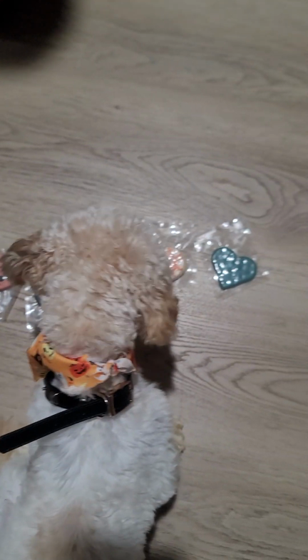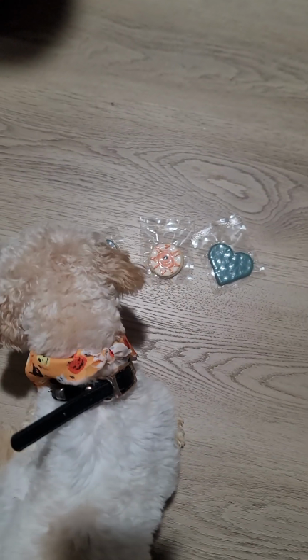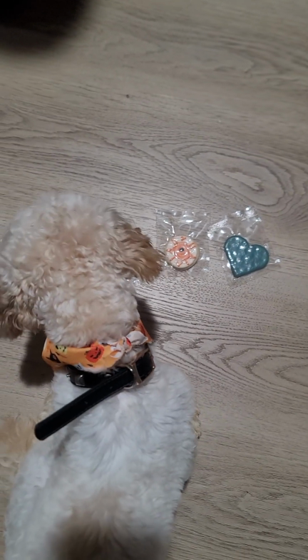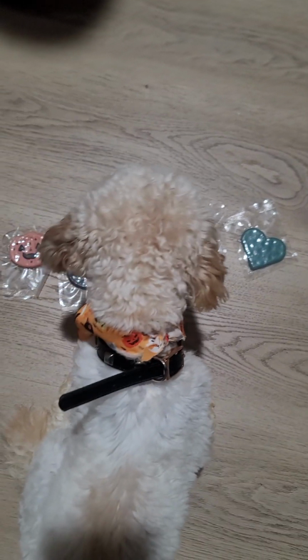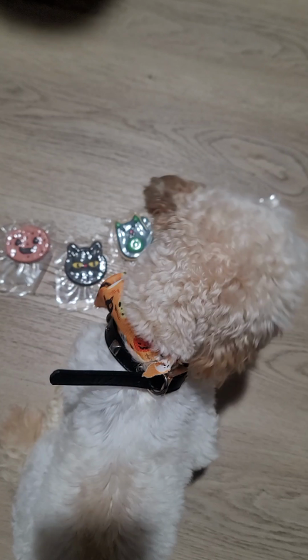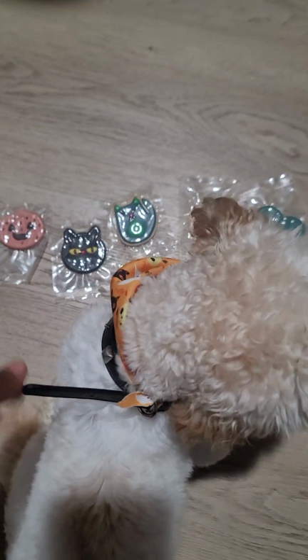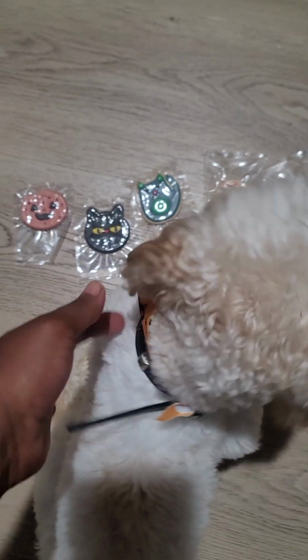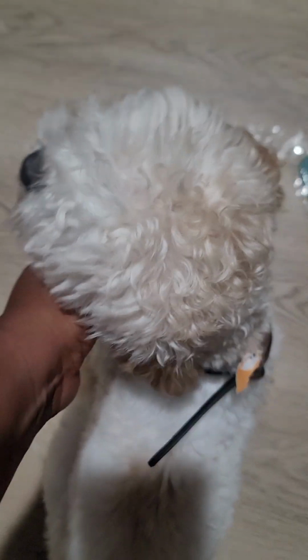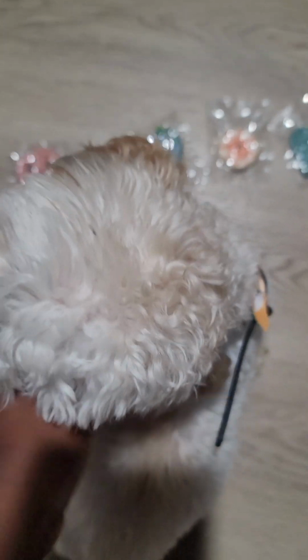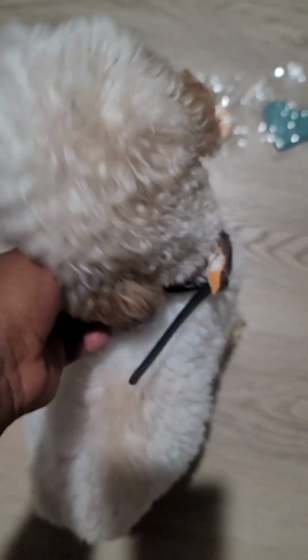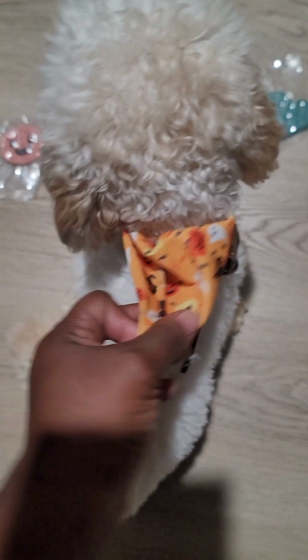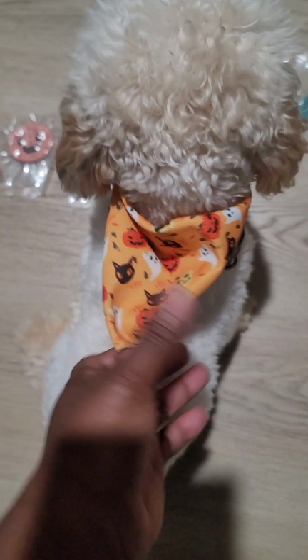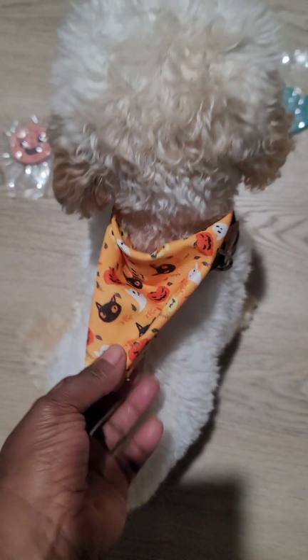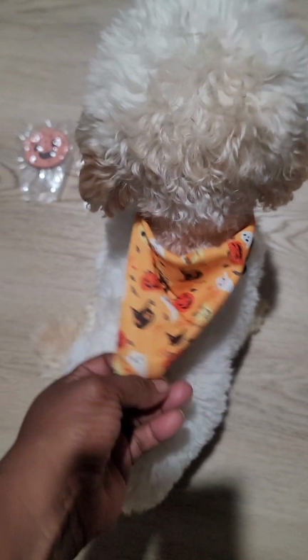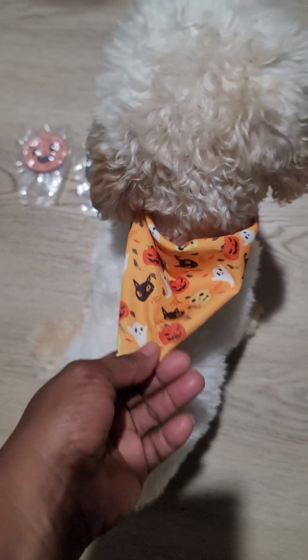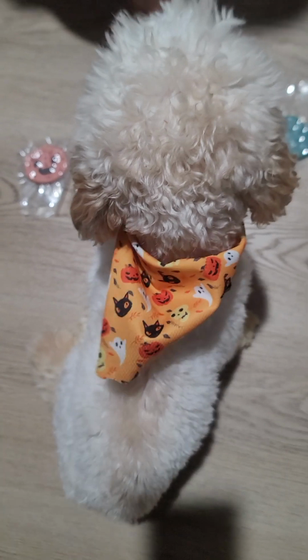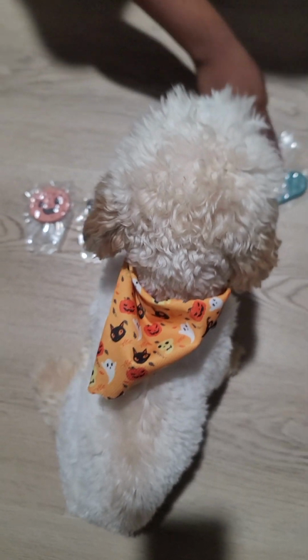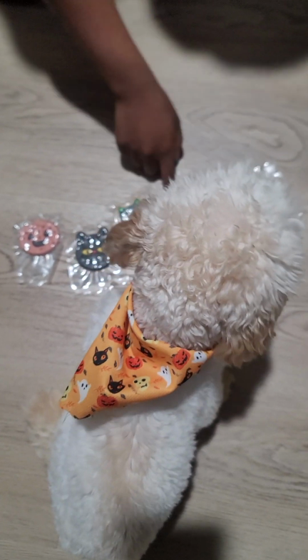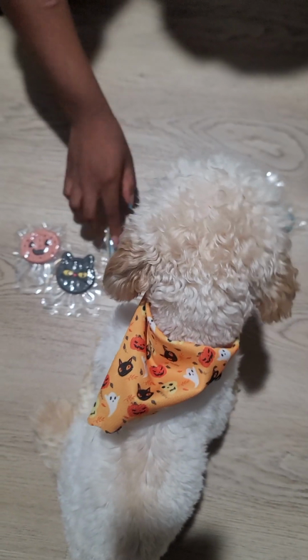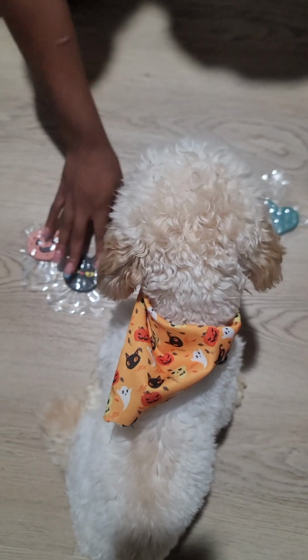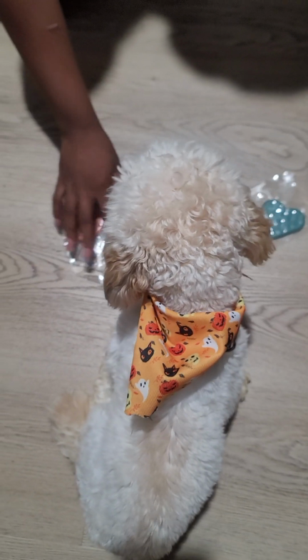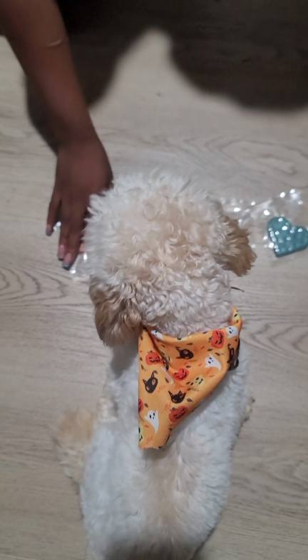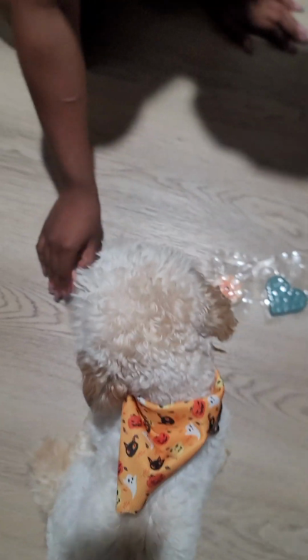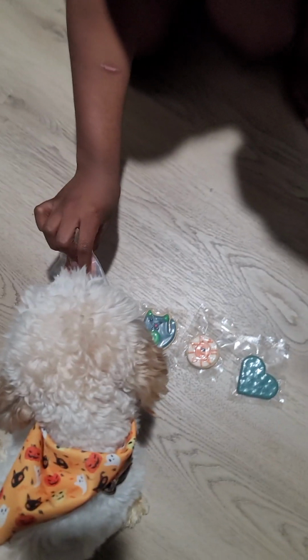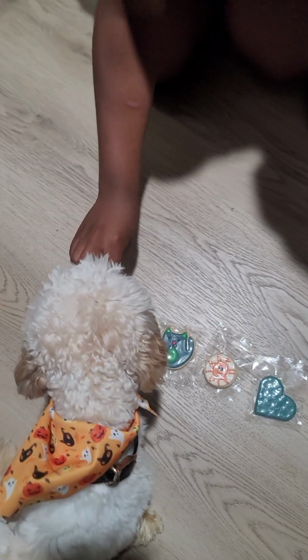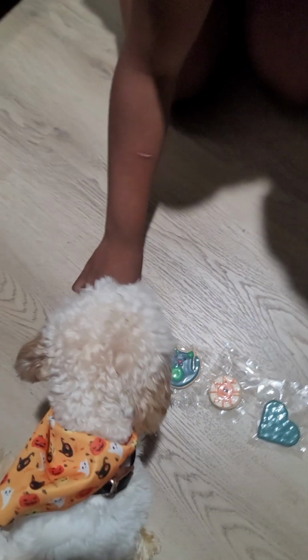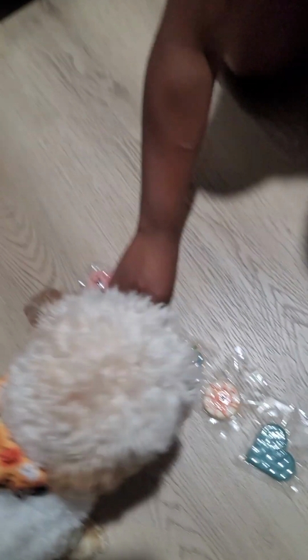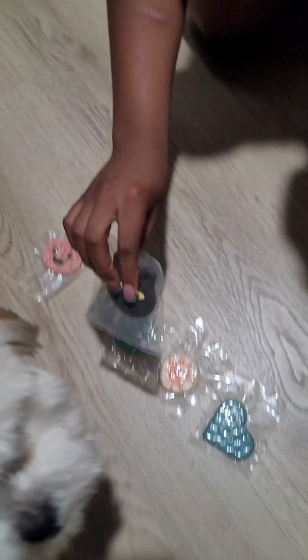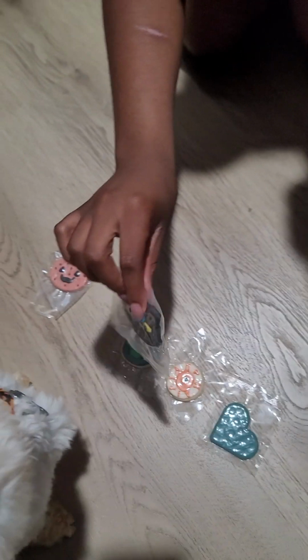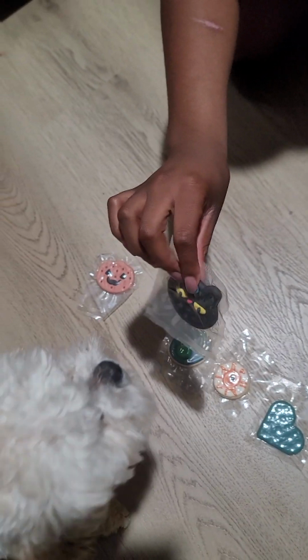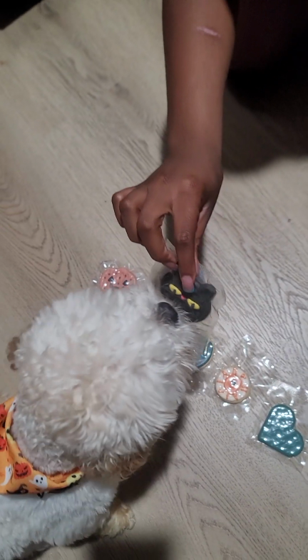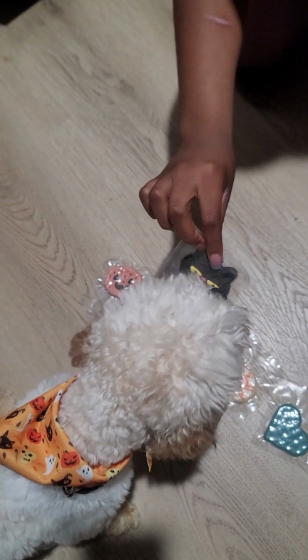Y'all, don't come for my puppy — he still got on his little Halloween scarf, but he's grown now. Let's see if he chooses something. I don't know if he's going to choose anything, but my puppy is like, man, what y'all got going on?